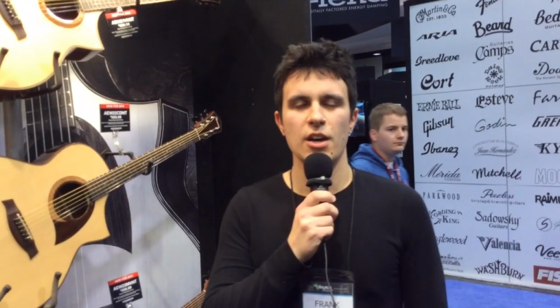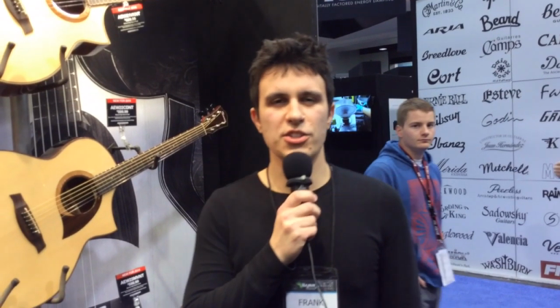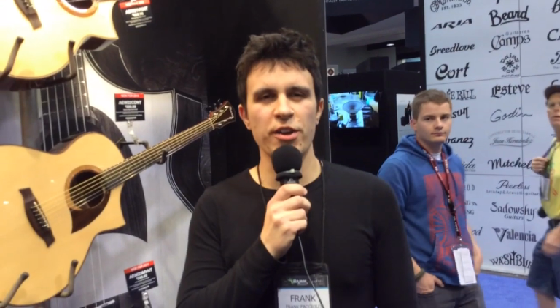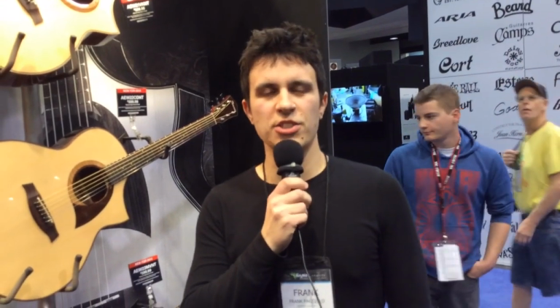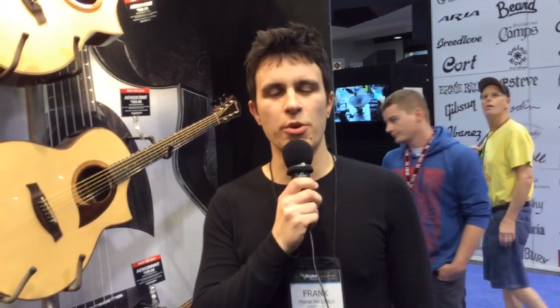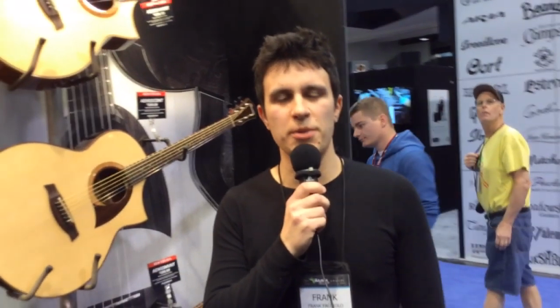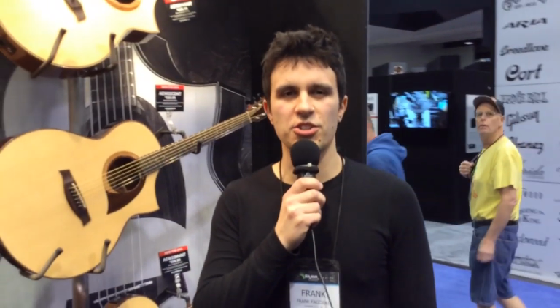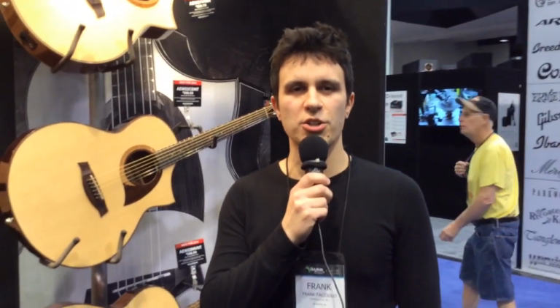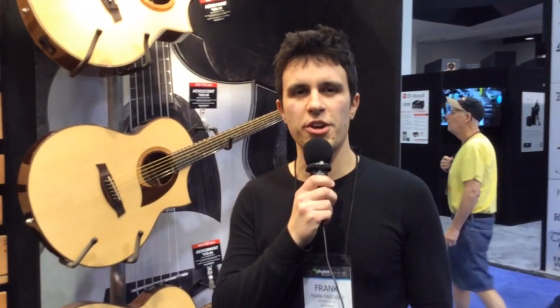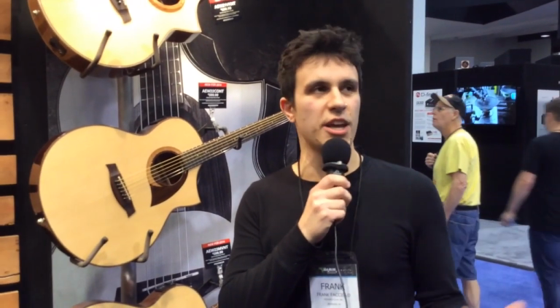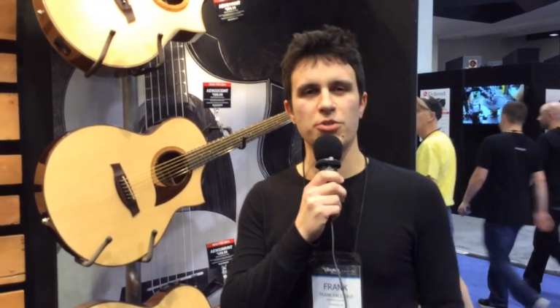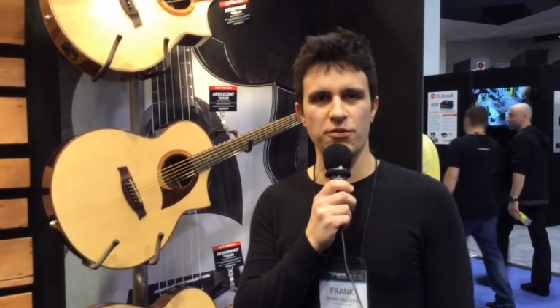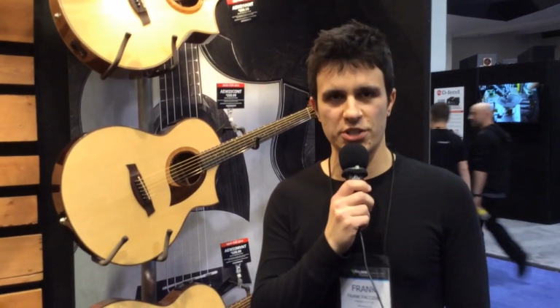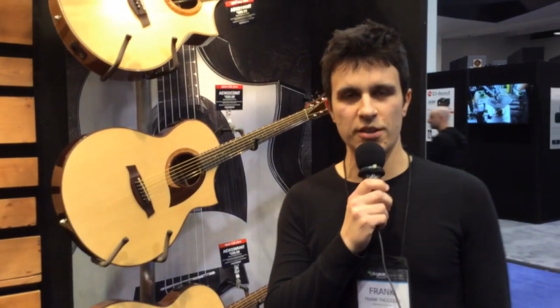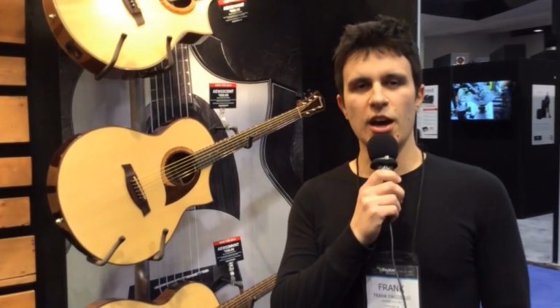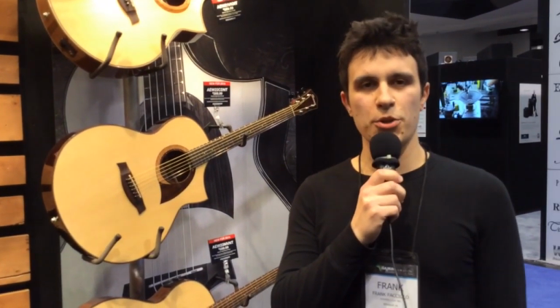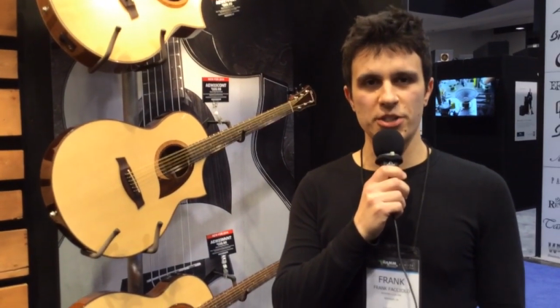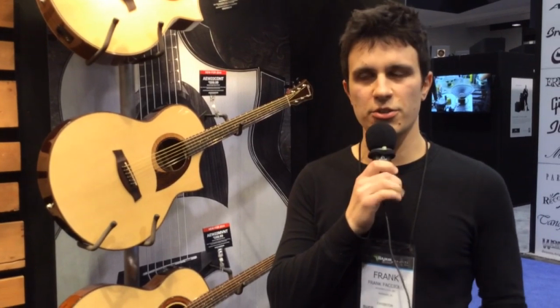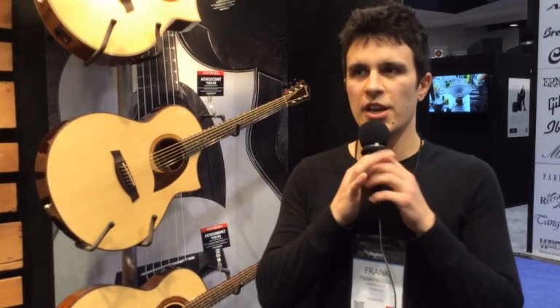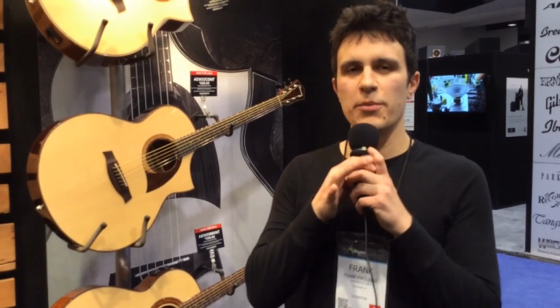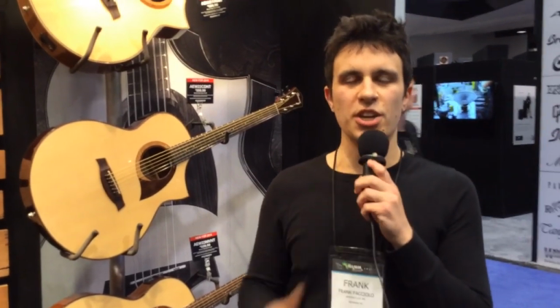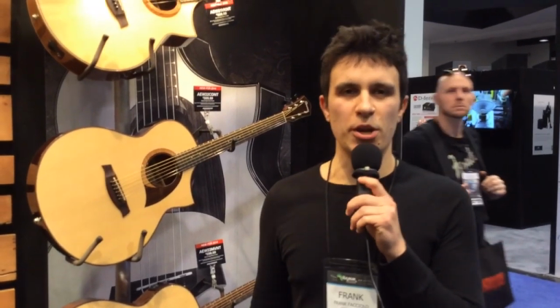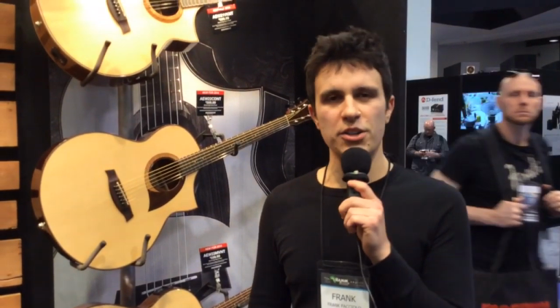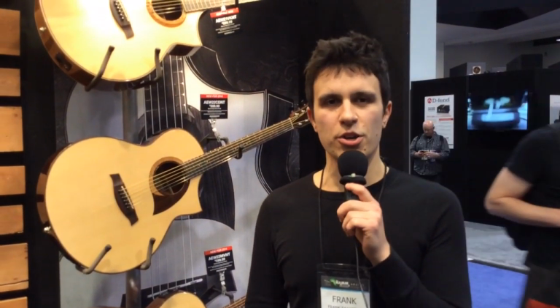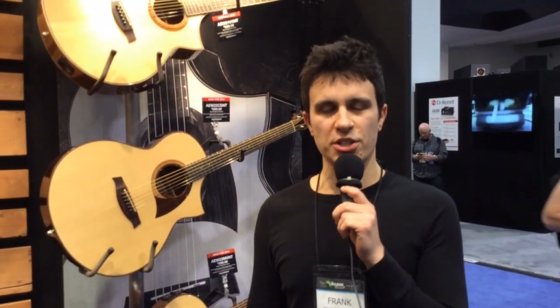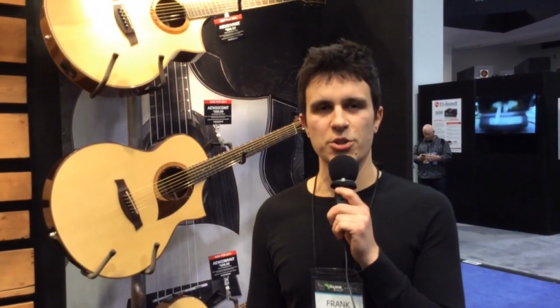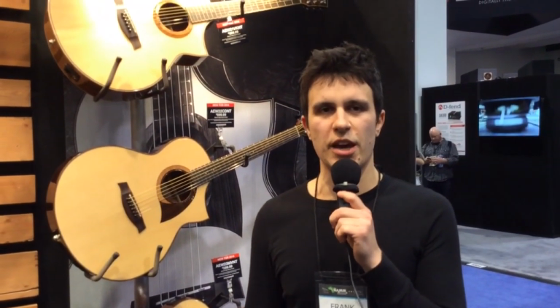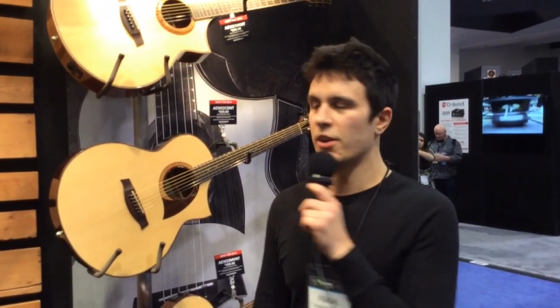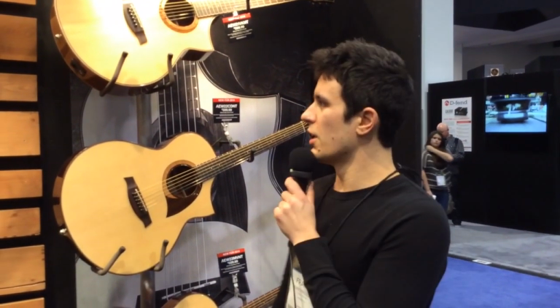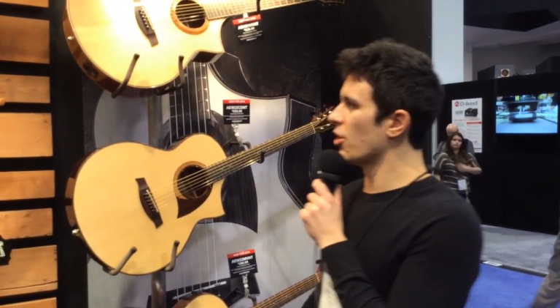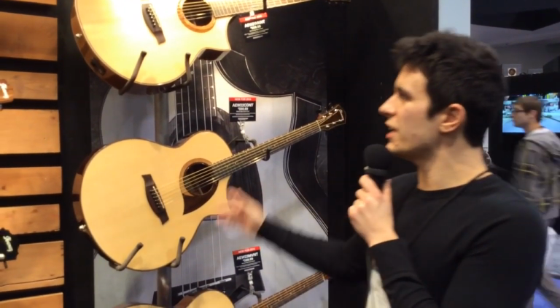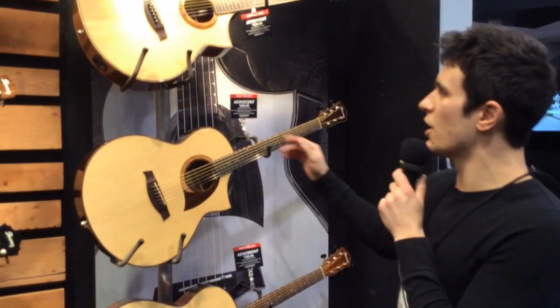Hi, this is Frank Fasciola with Ibanez Guitars. We're here at NAMM 2014 with Harmony Central, and I'm here to tell you about a brand new acoustic series we have called AEW.